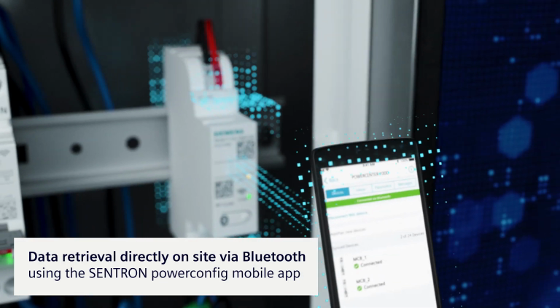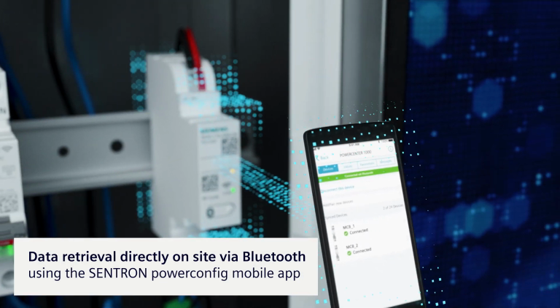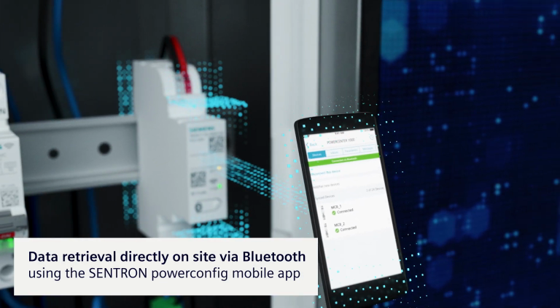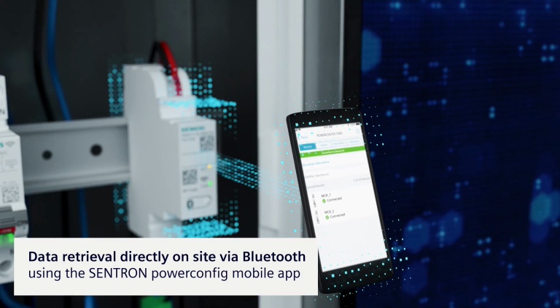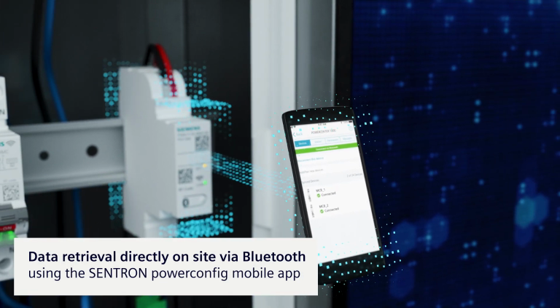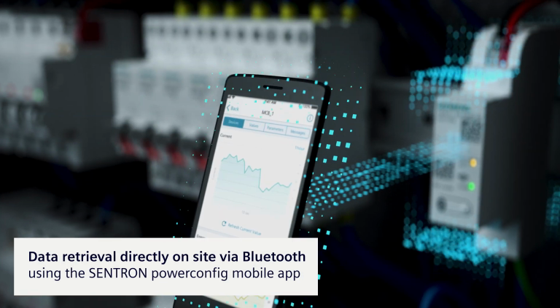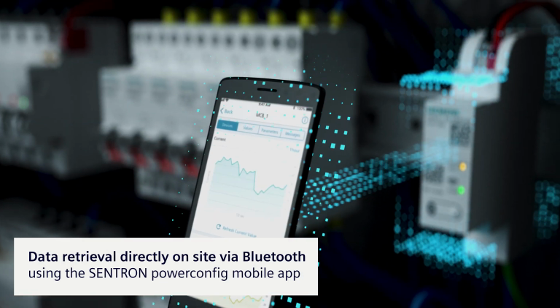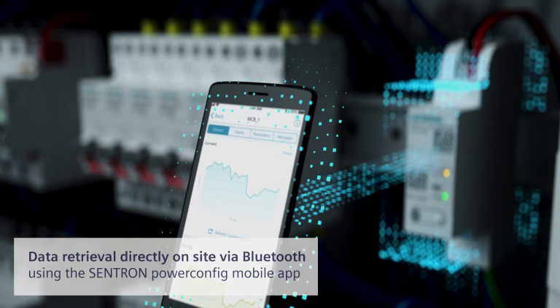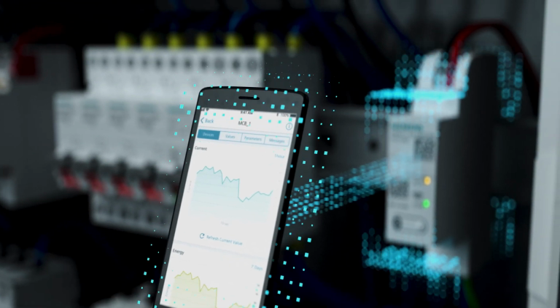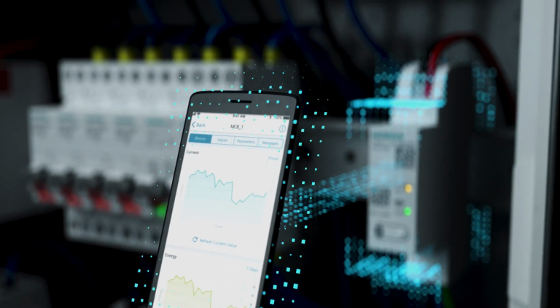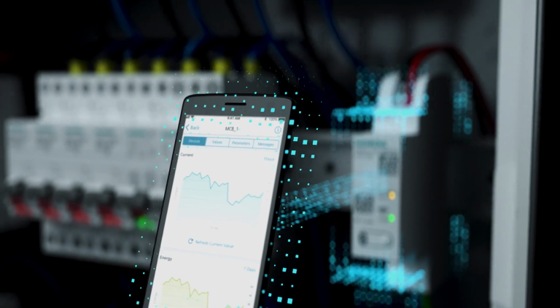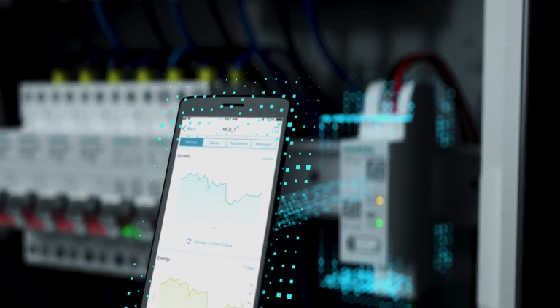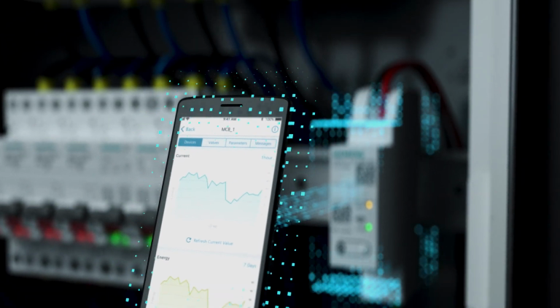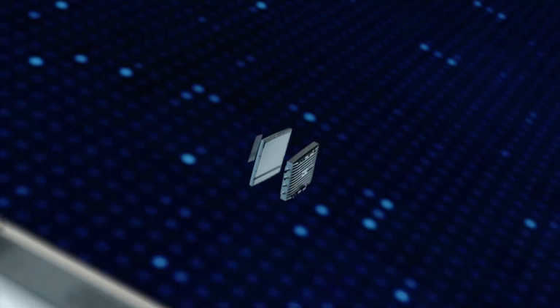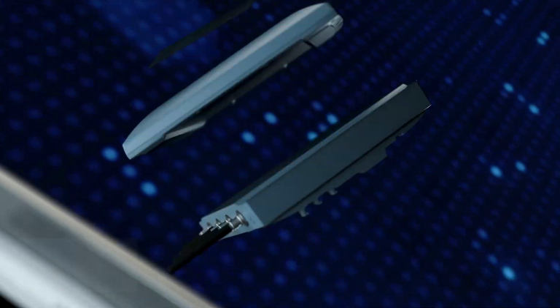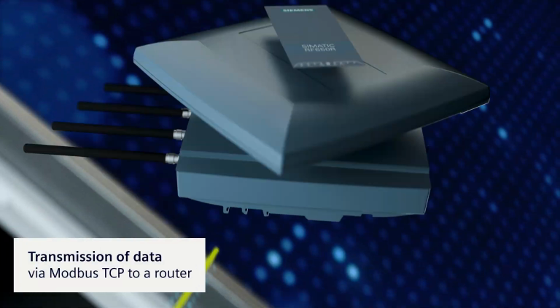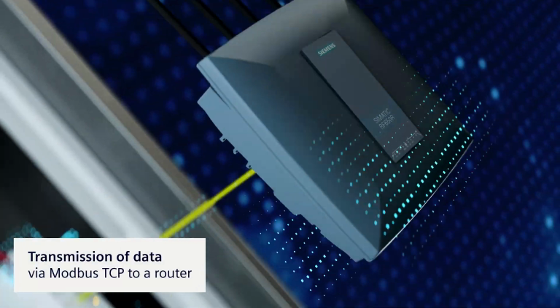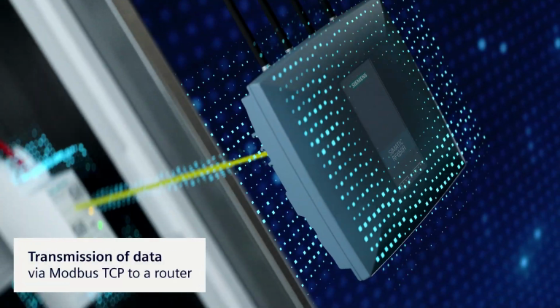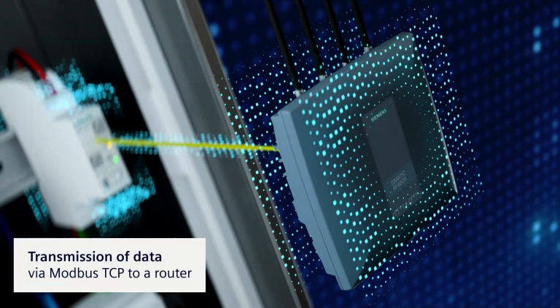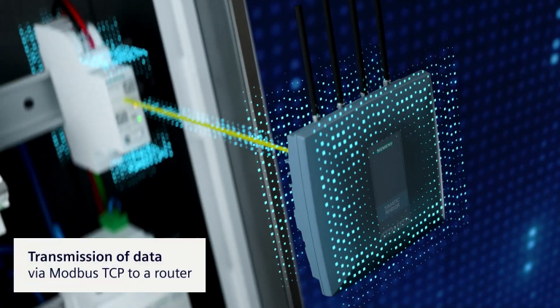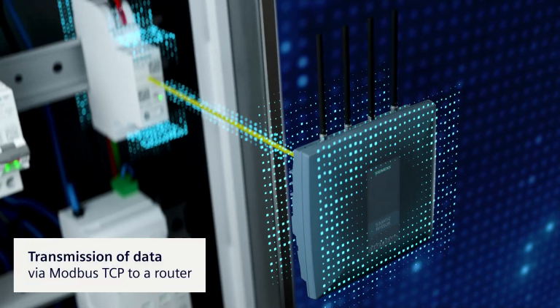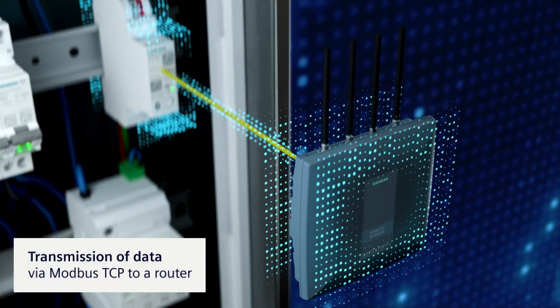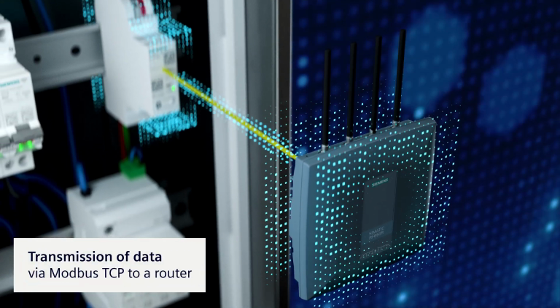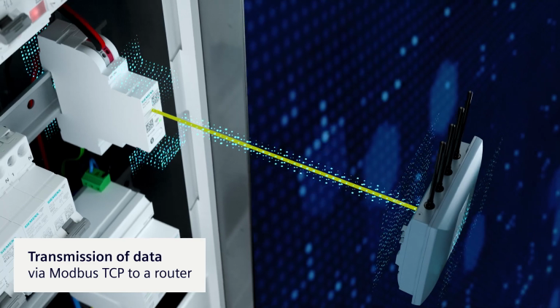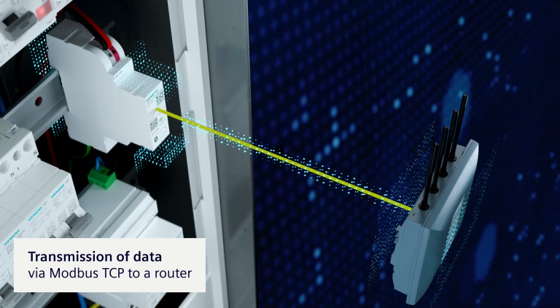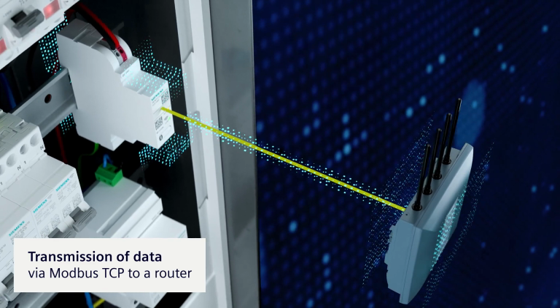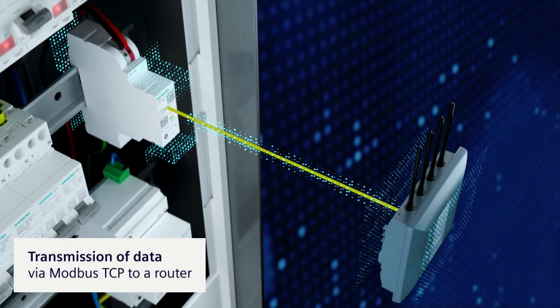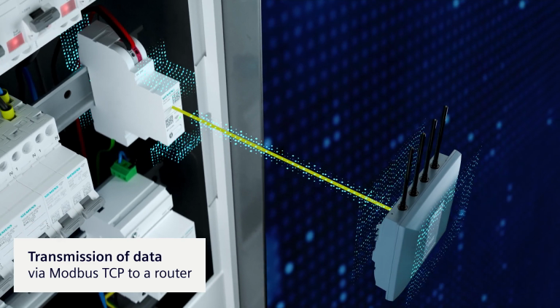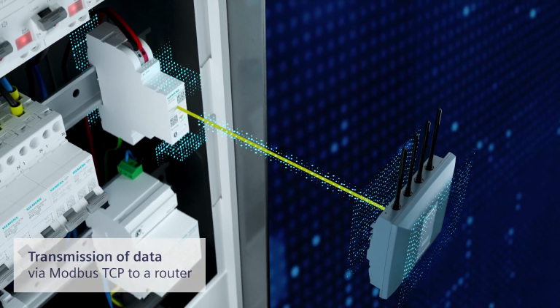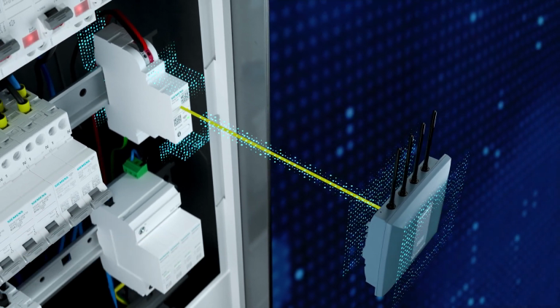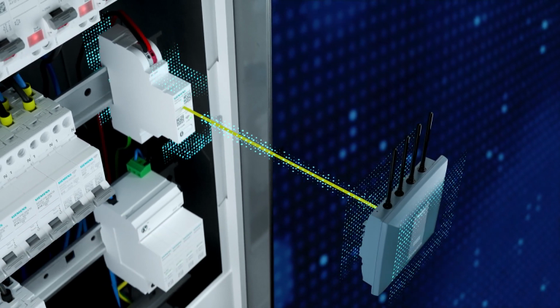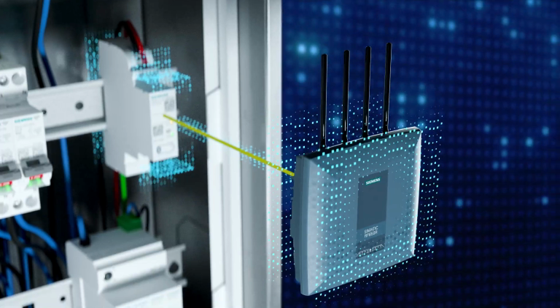The data can be read out directly on site via Bluetooth, or transferred to a router via Modbus TCP/IP and forwarded to a variety of devices.